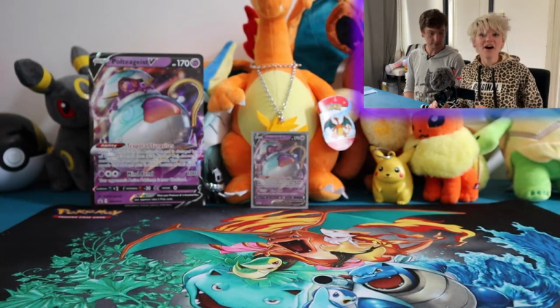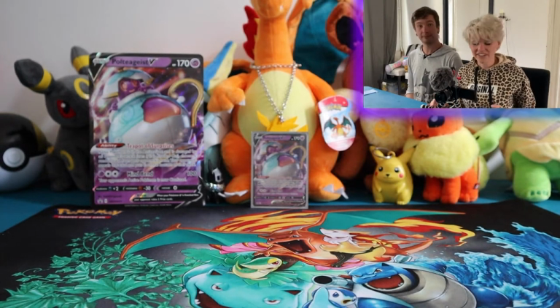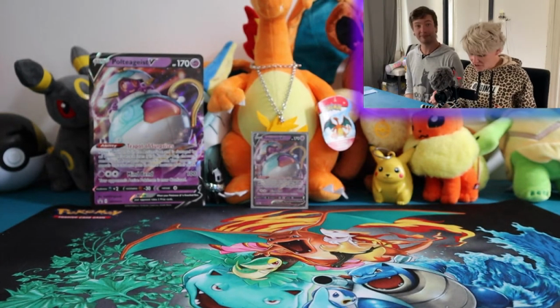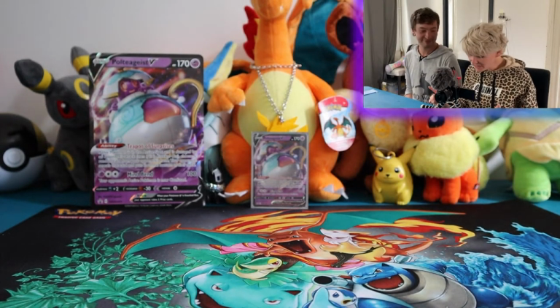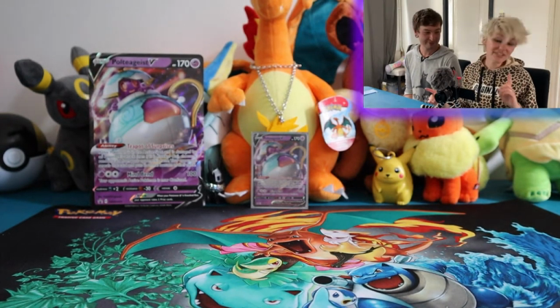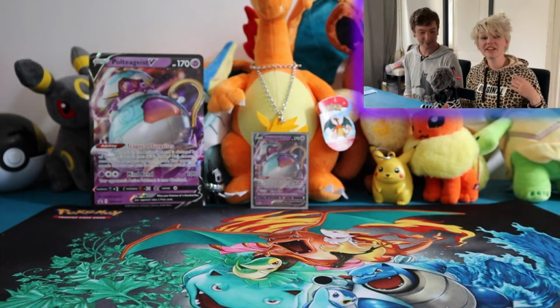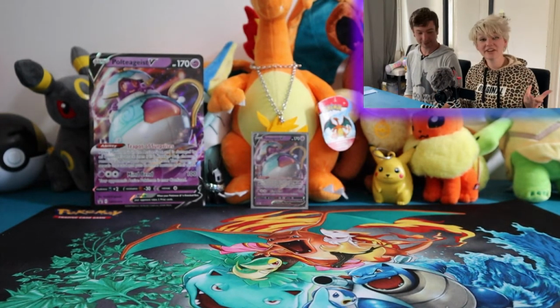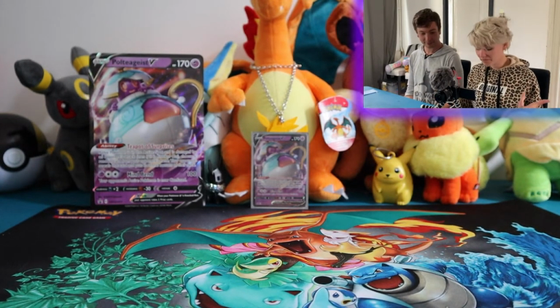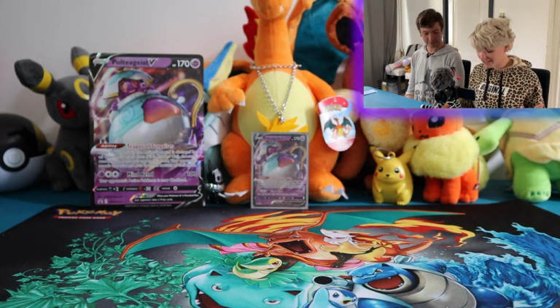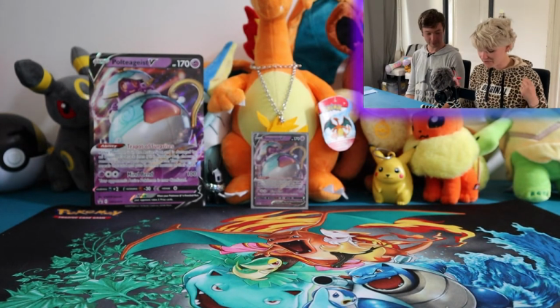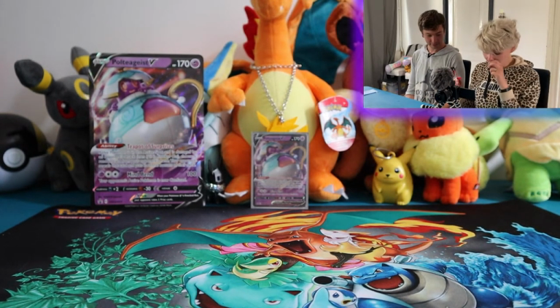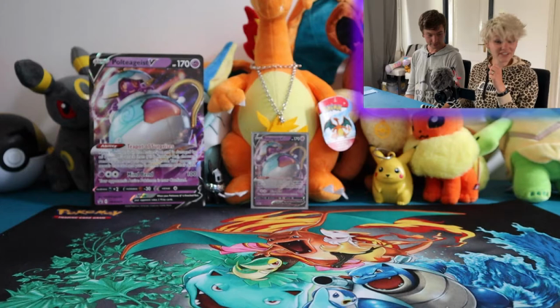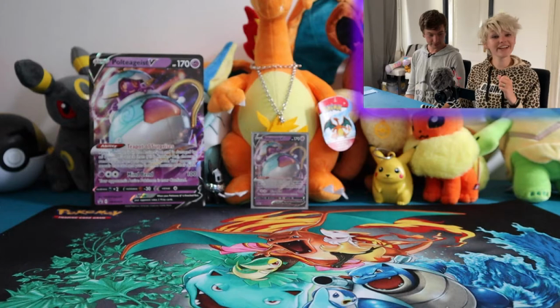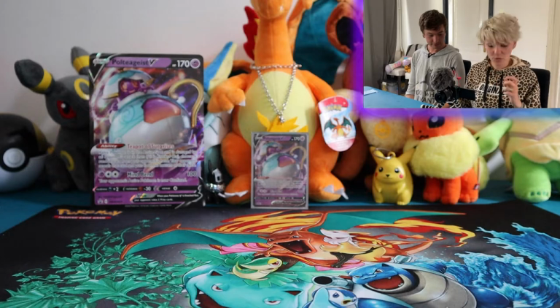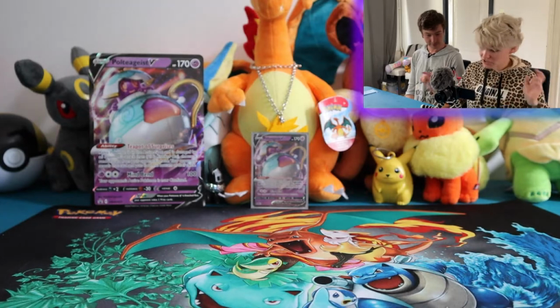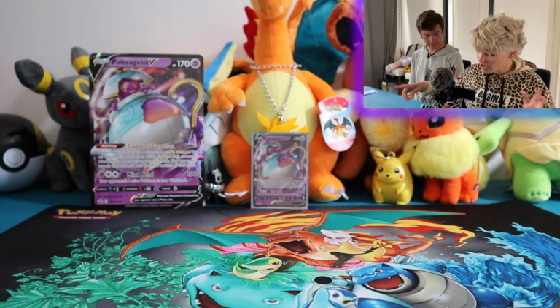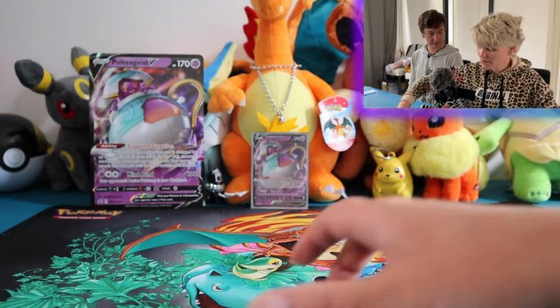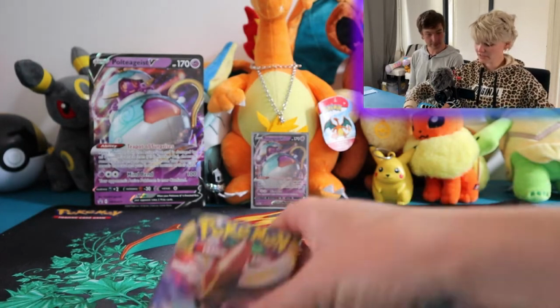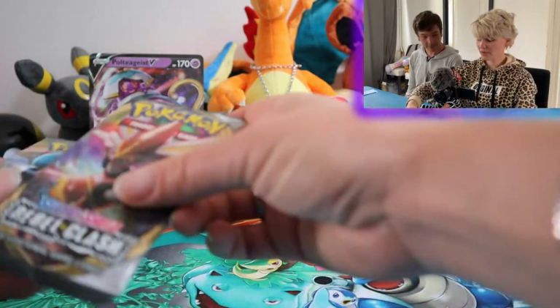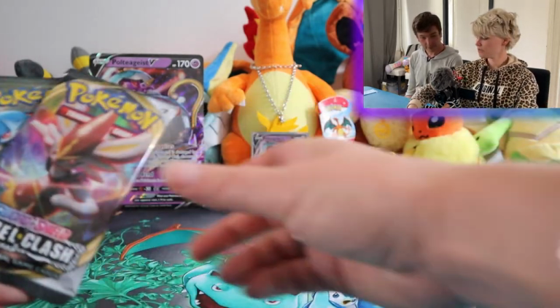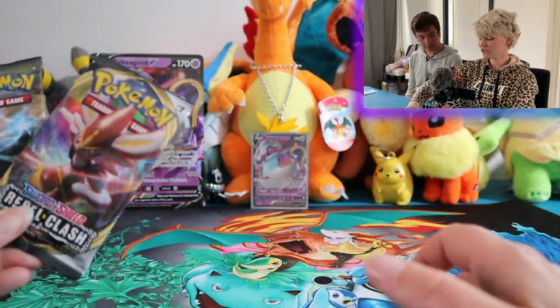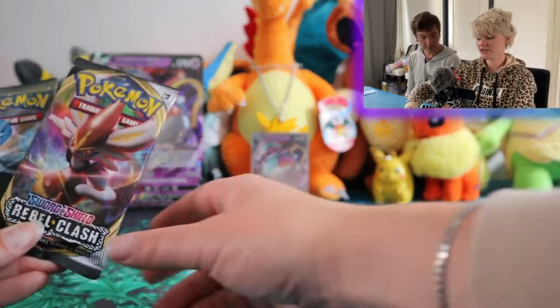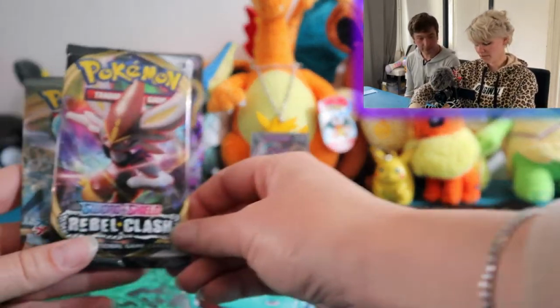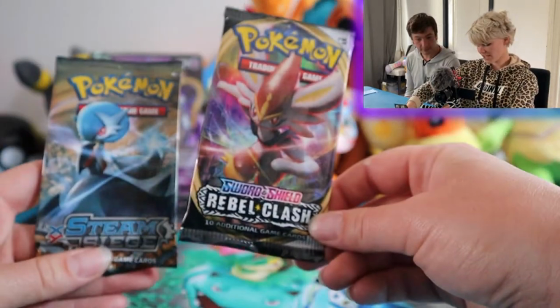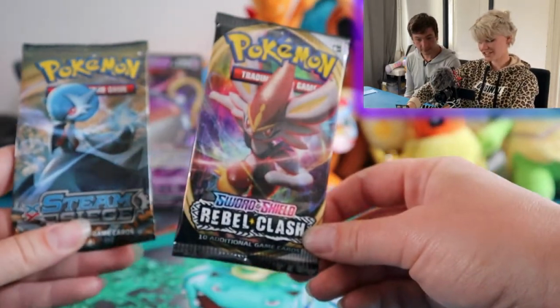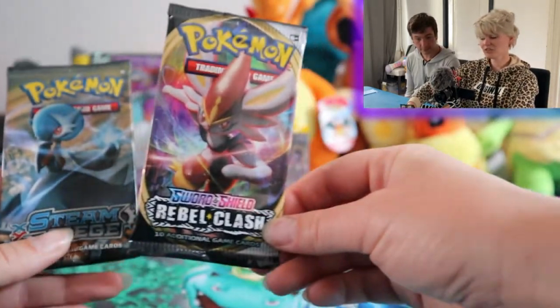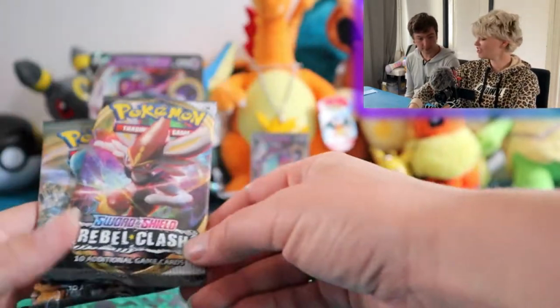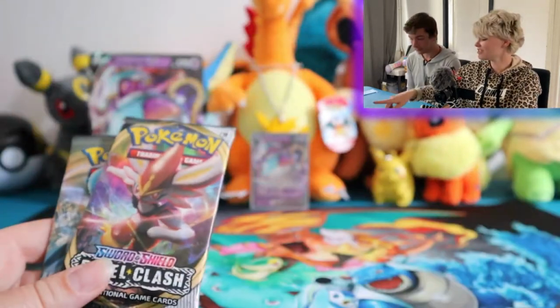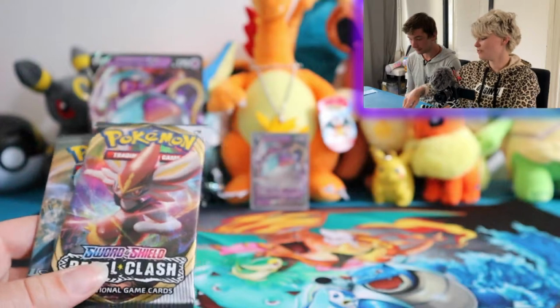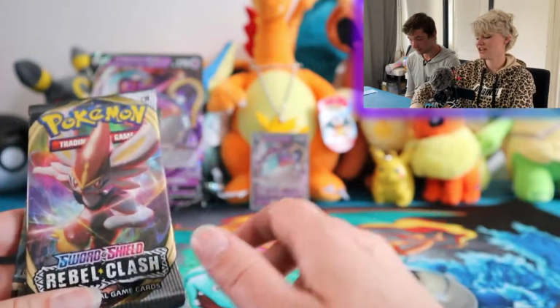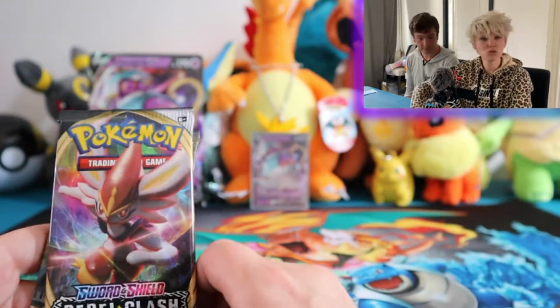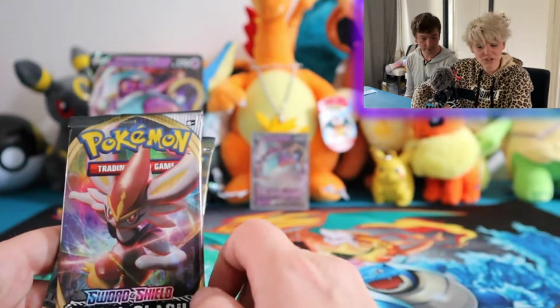Okay, the camera battery died. We are moving on right now. We've divided the packs — I've got the Rebel Clash and Steam Siege, and here's got the Rebel Clash and the Sword and Shield.